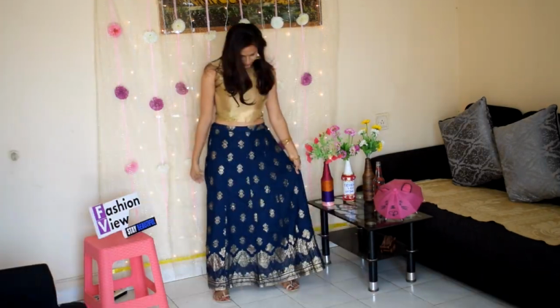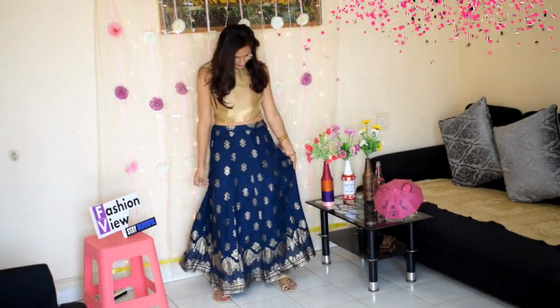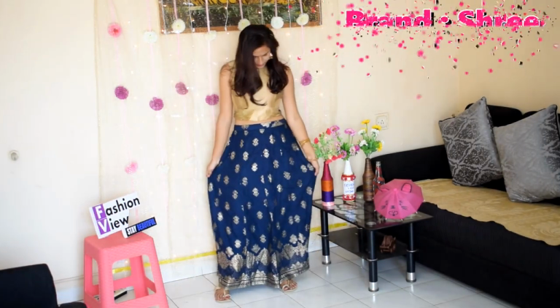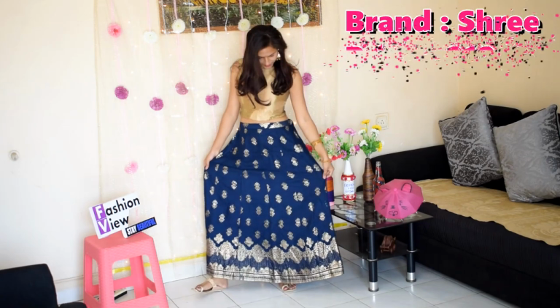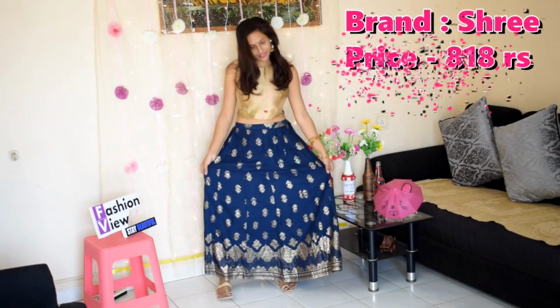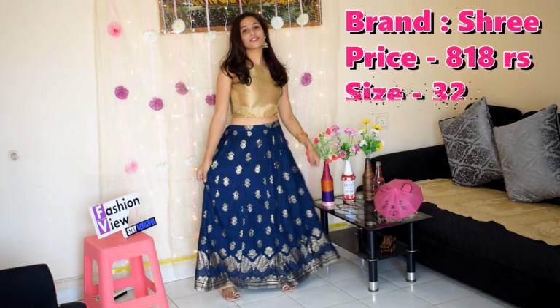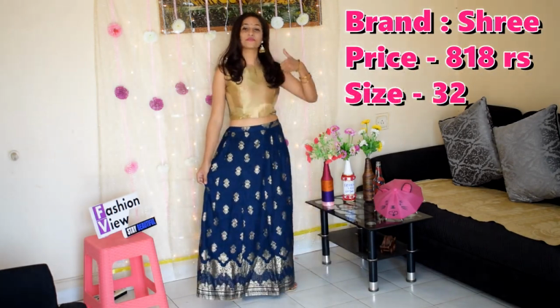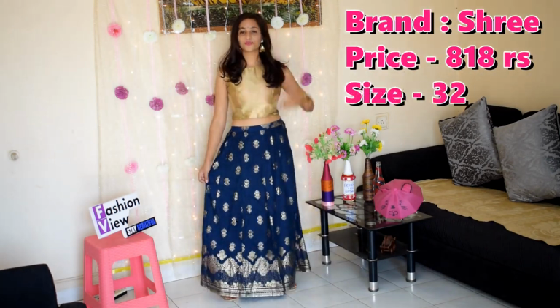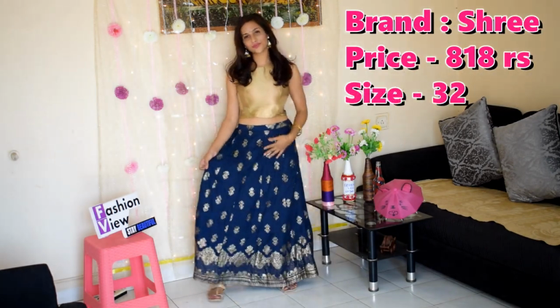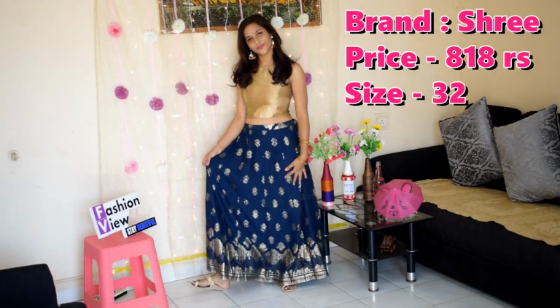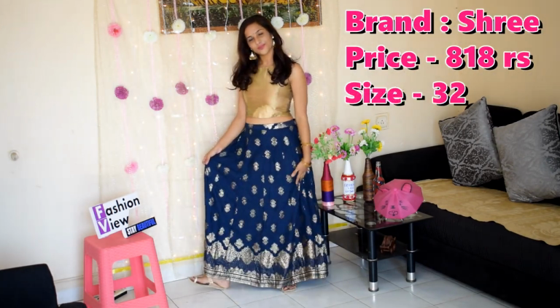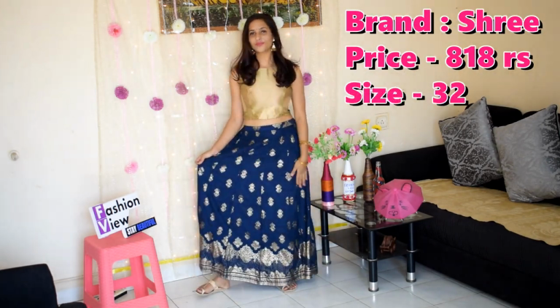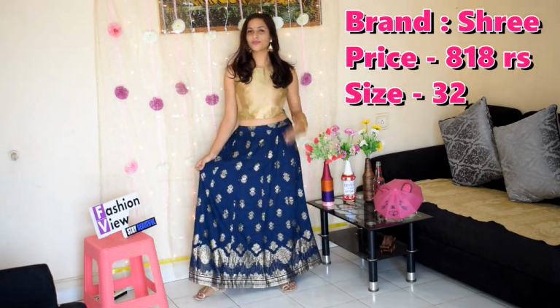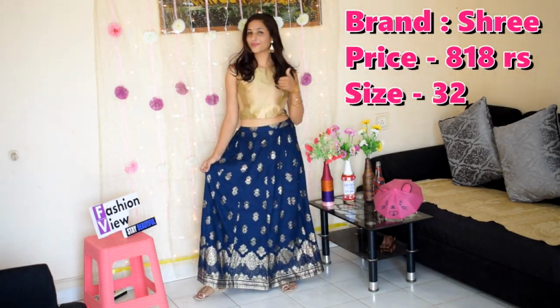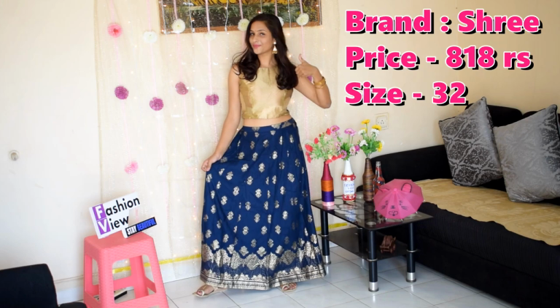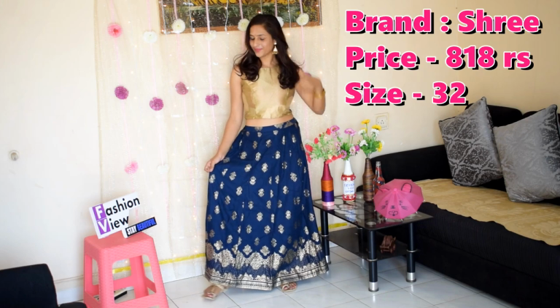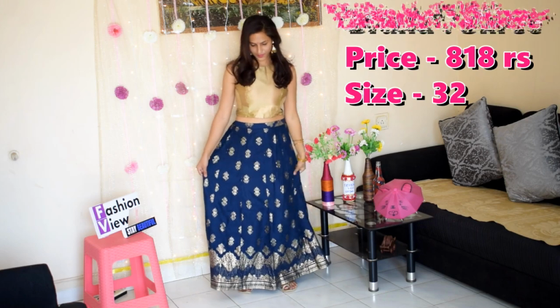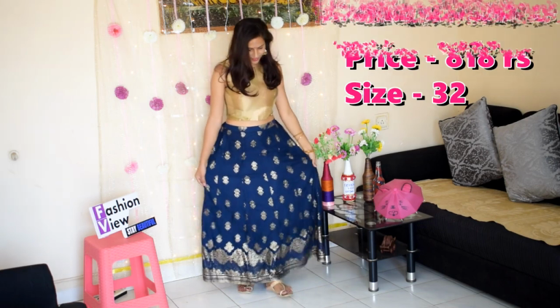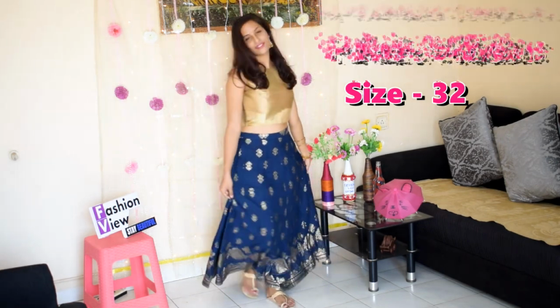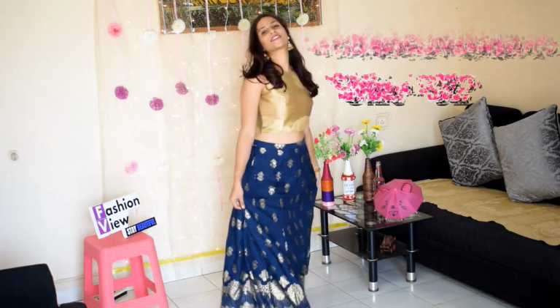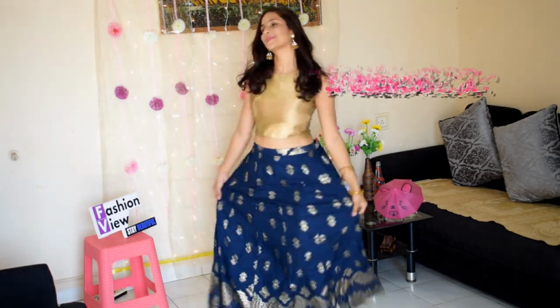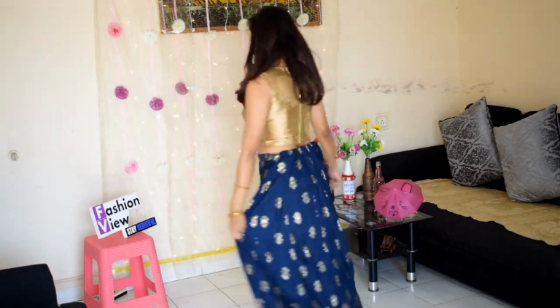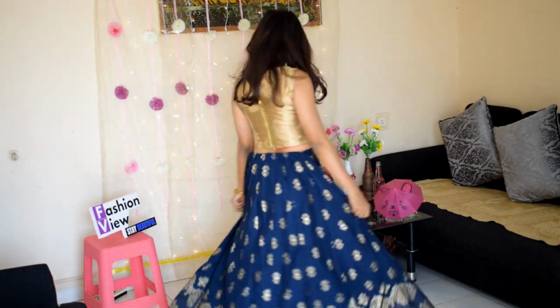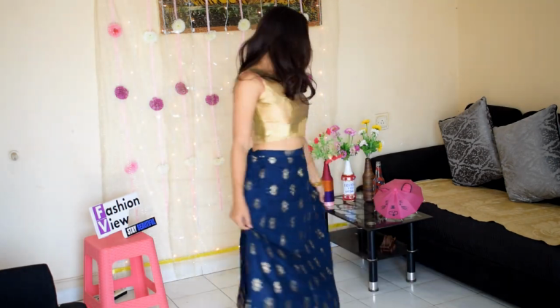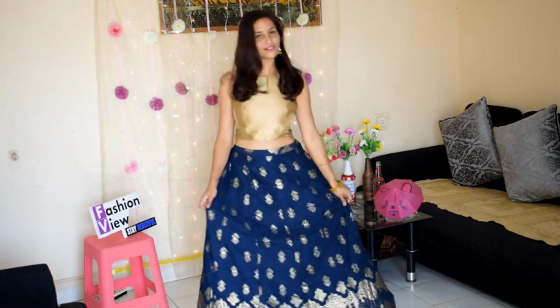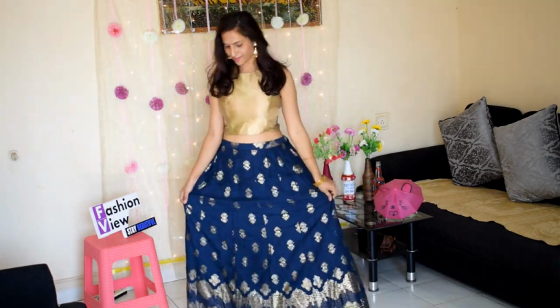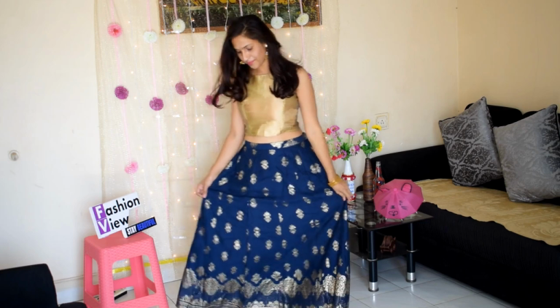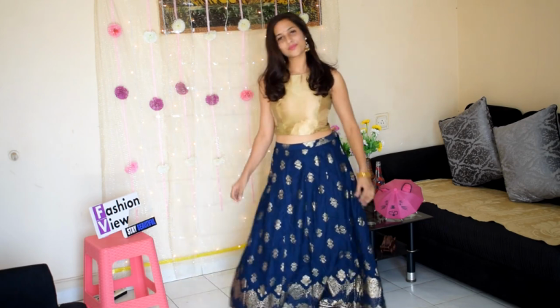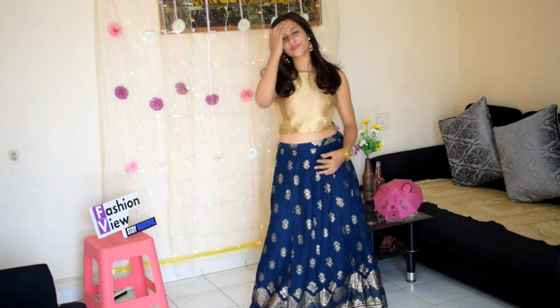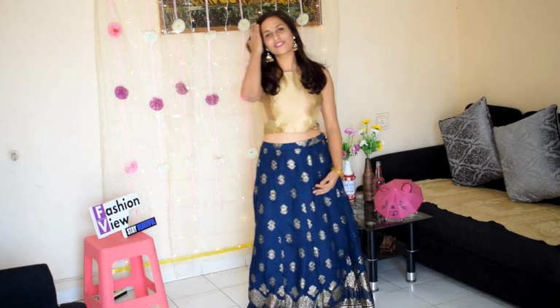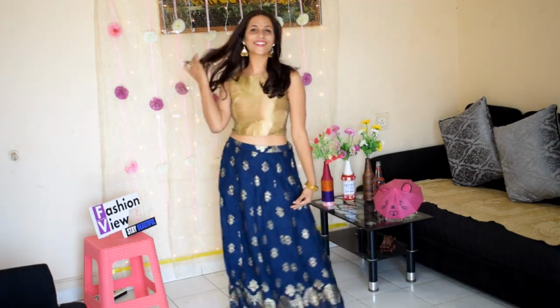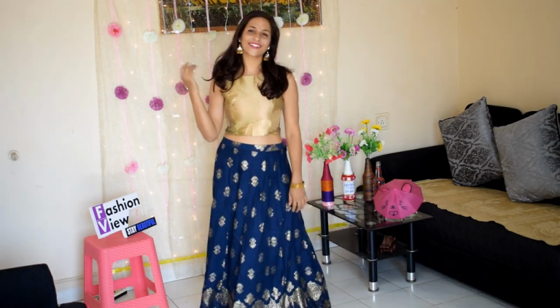Next one: navy blue and golden block print maxi flared skirt with a partially elasticated waistband with inner drawstring. Material is viscose rayon and this is a machine wash skirt.